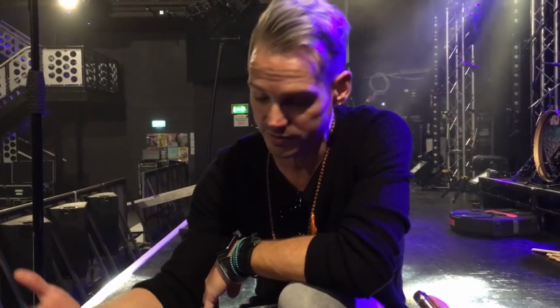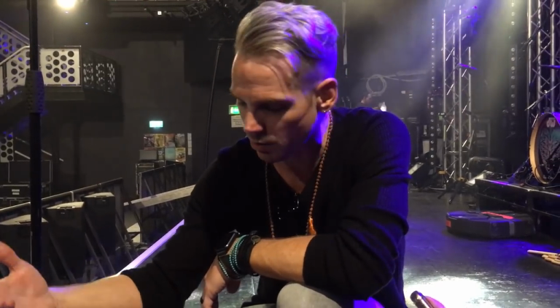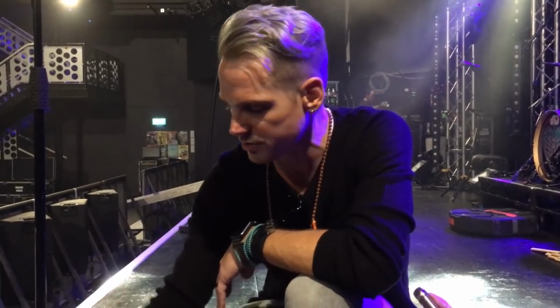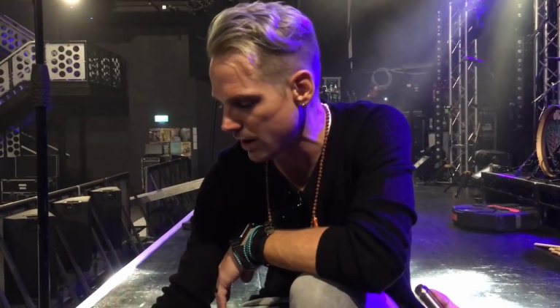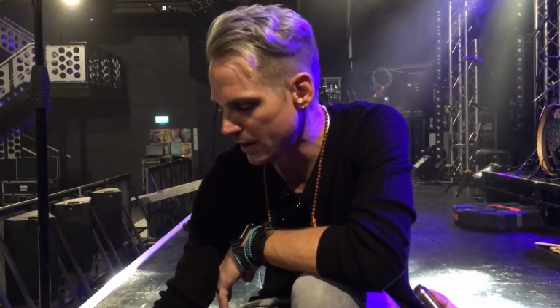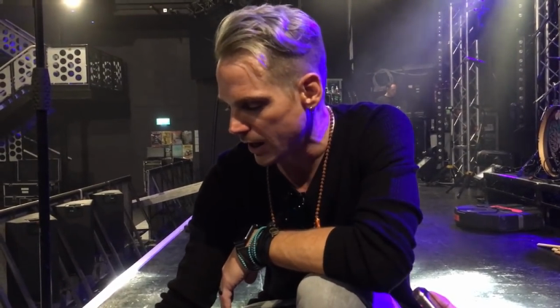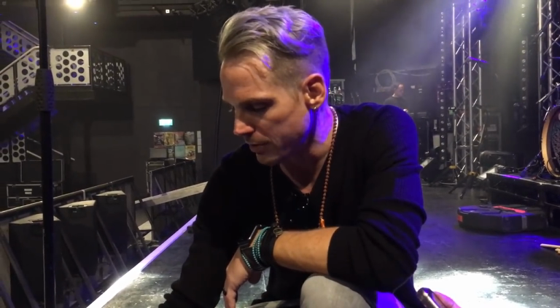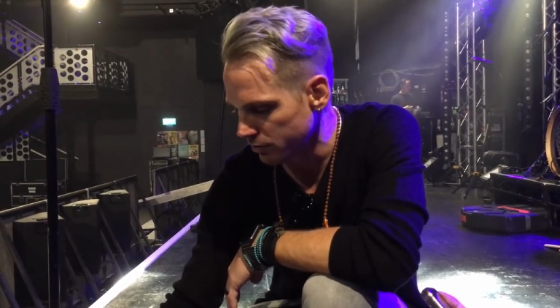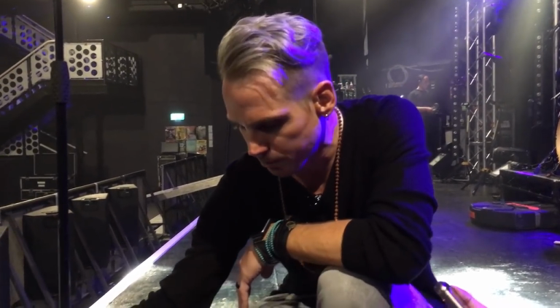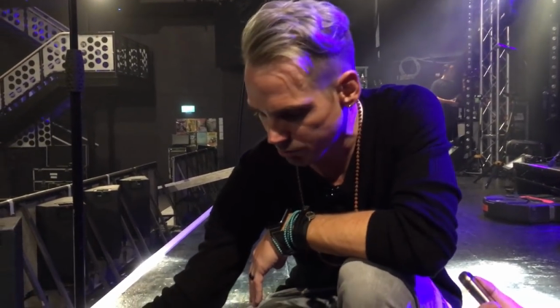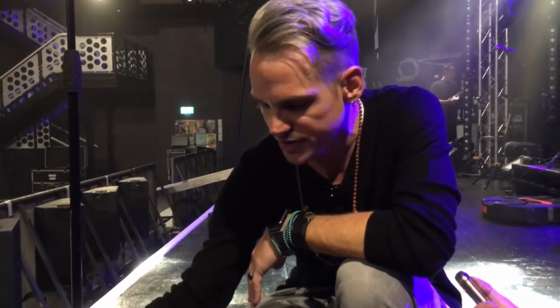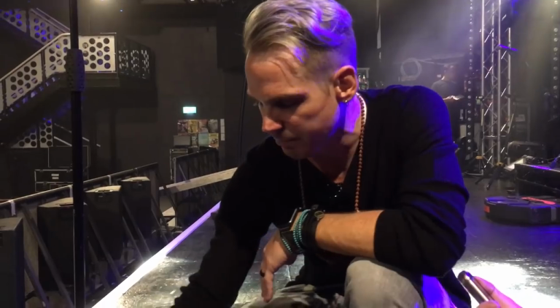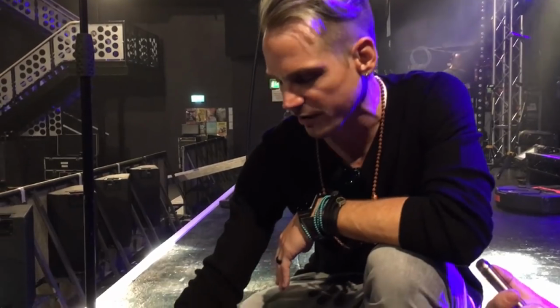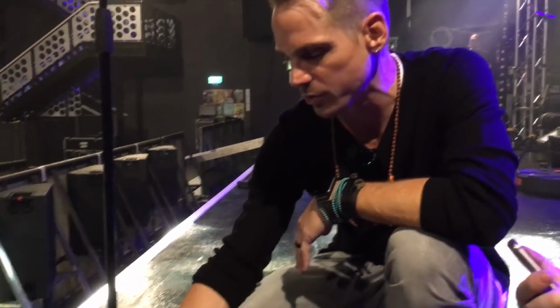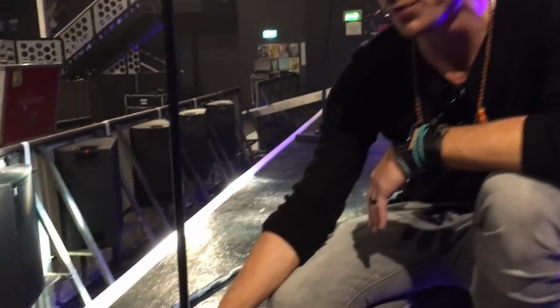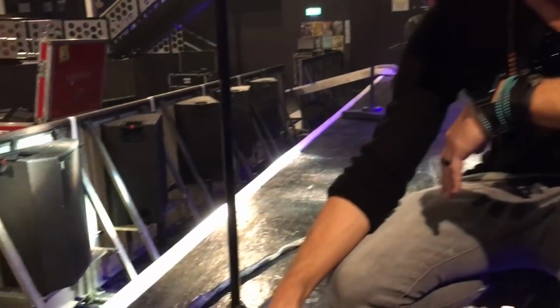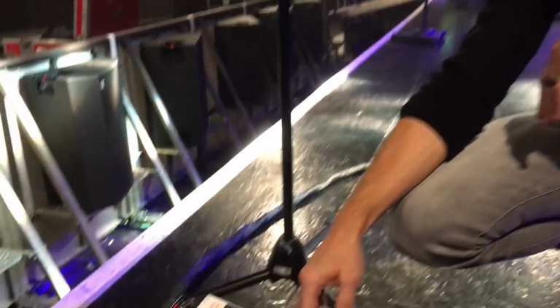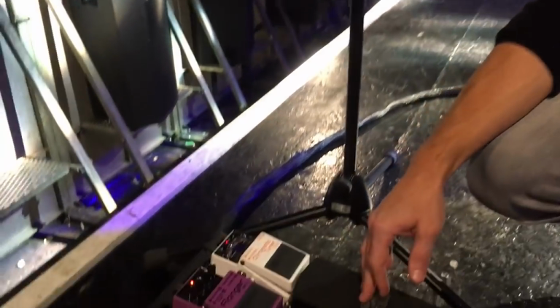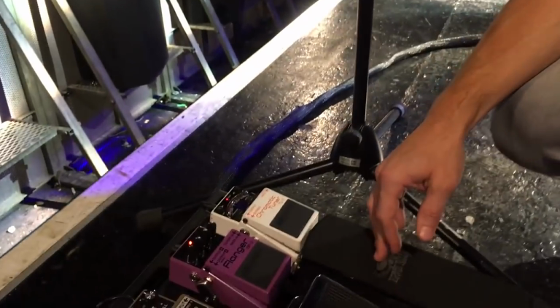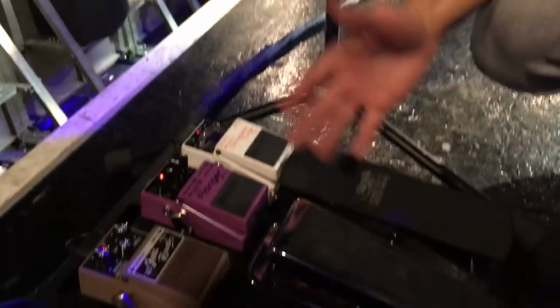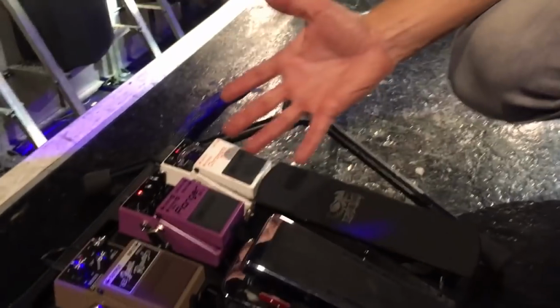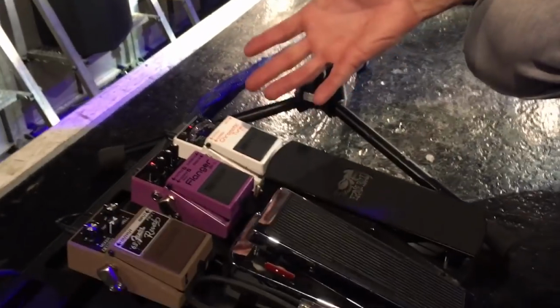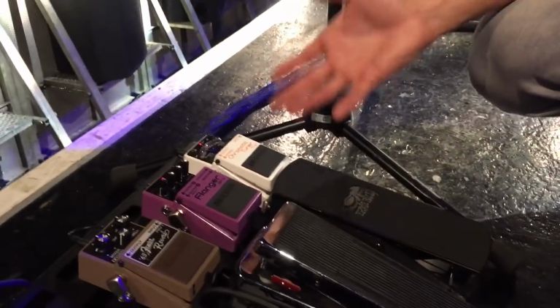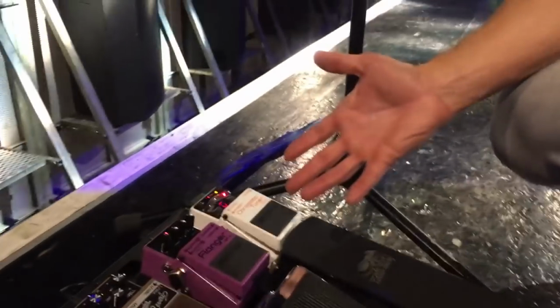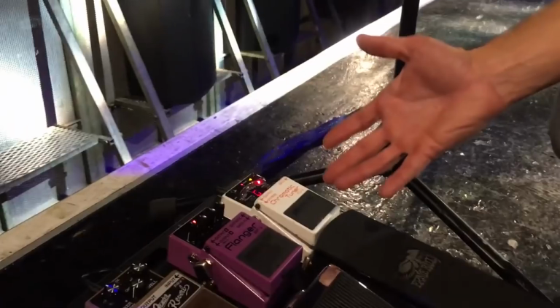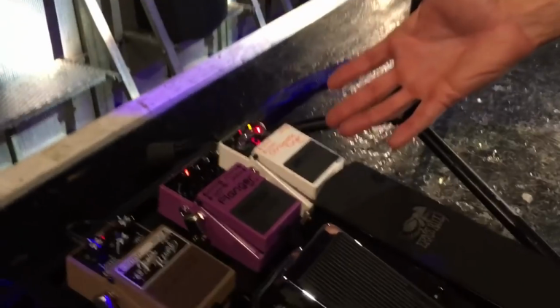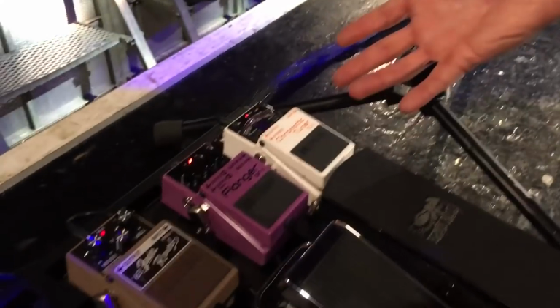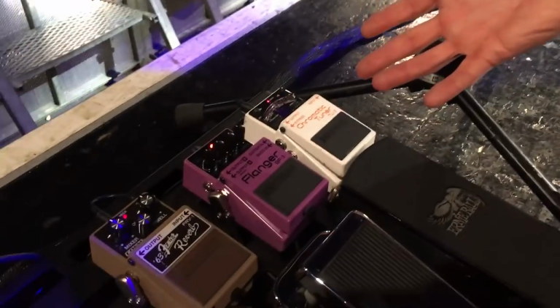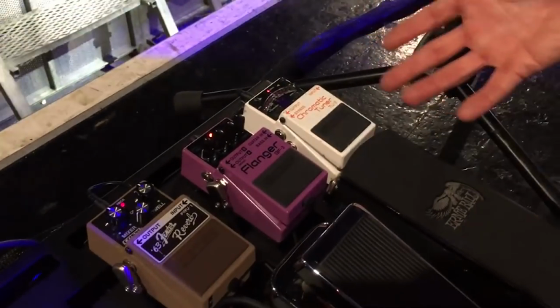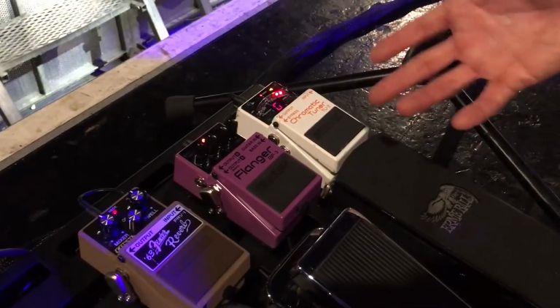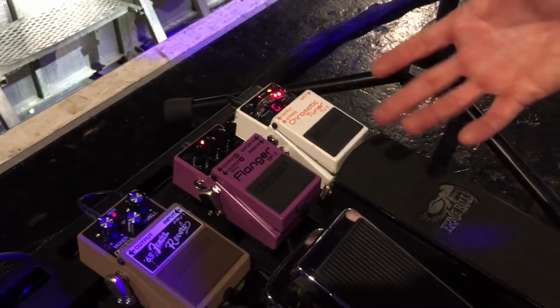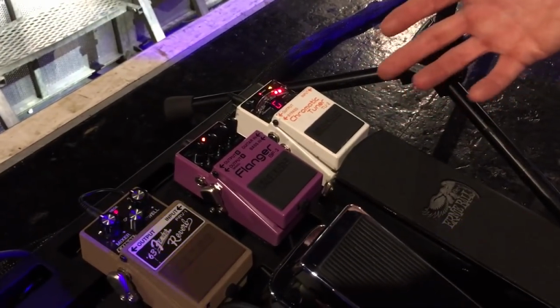It's a great pedal — I can understand why. And then the good old standby Boss Flanger. I pretty much use that for one function — it's a great sounding pedal, I just don't have any need for it other than one function.